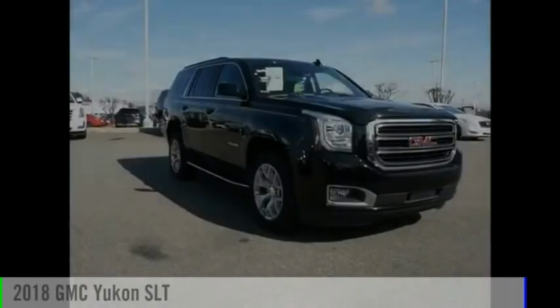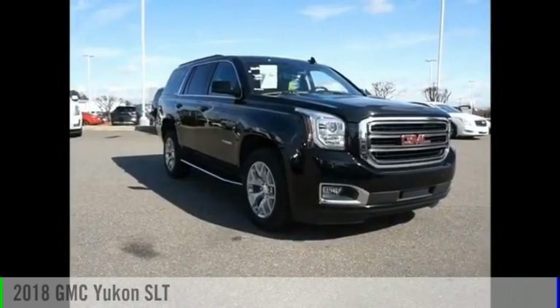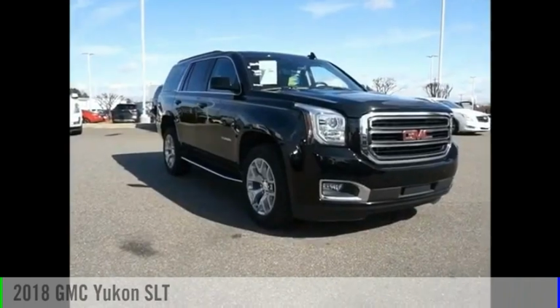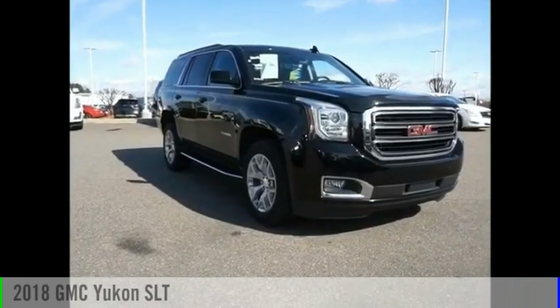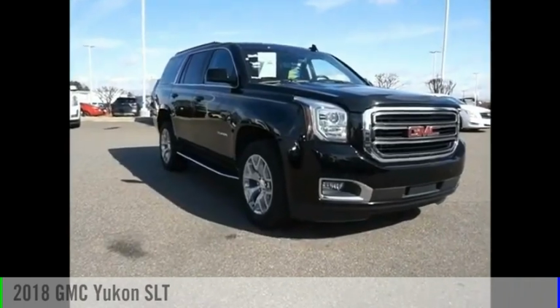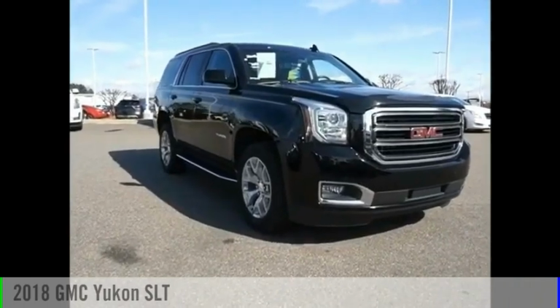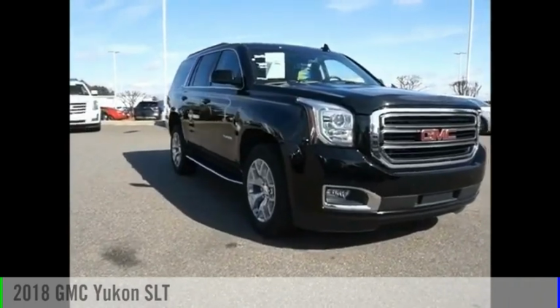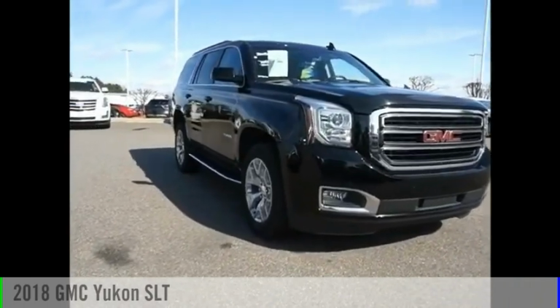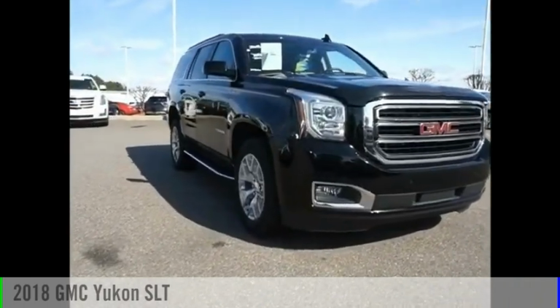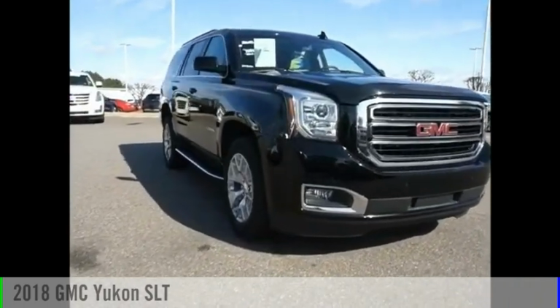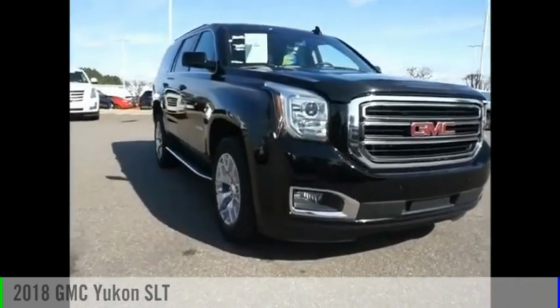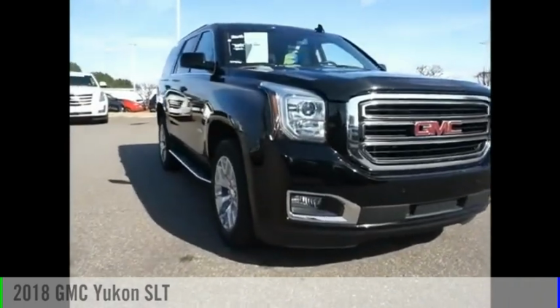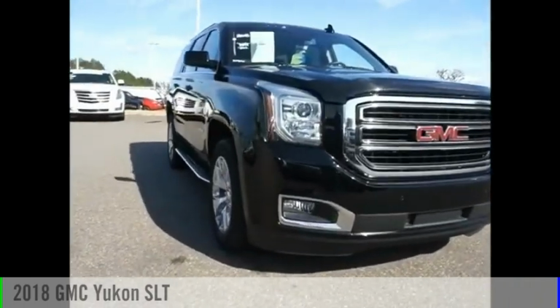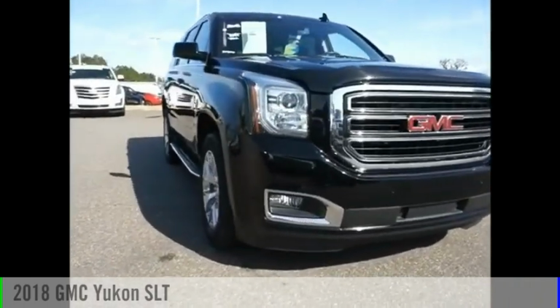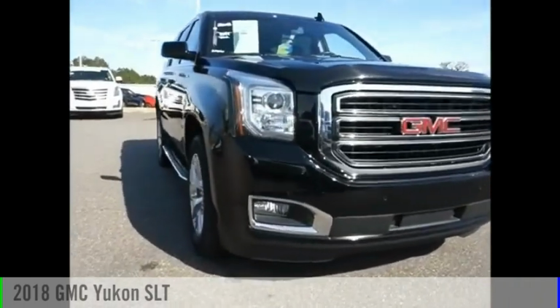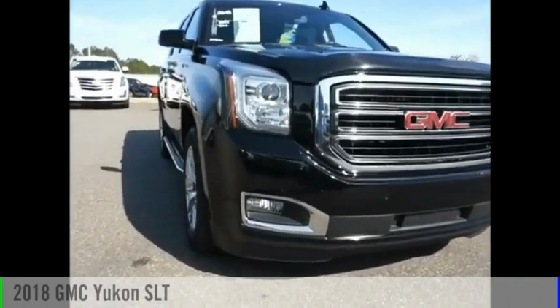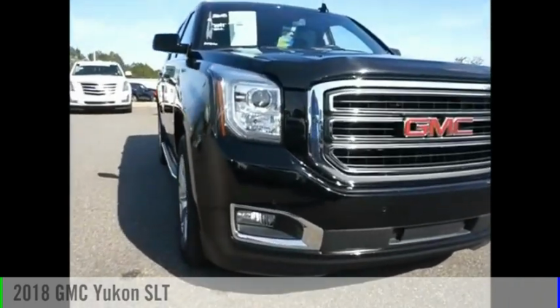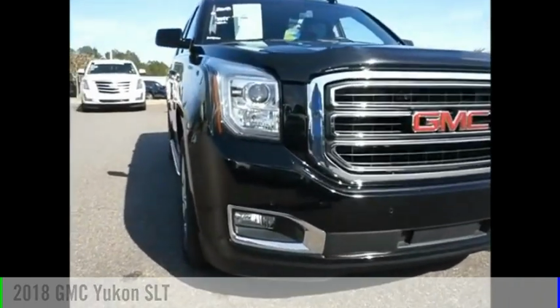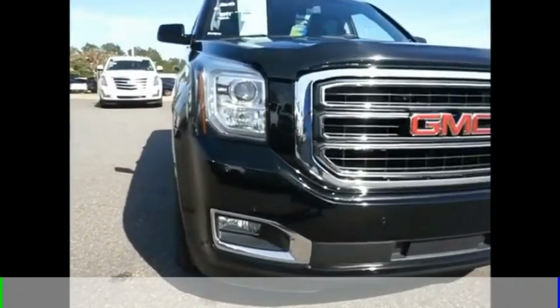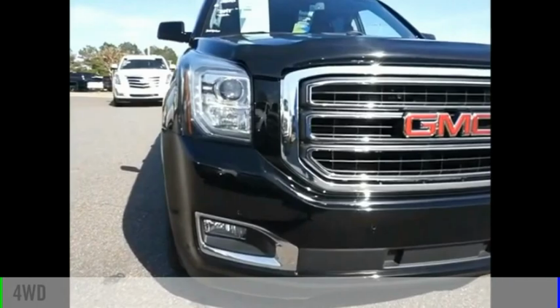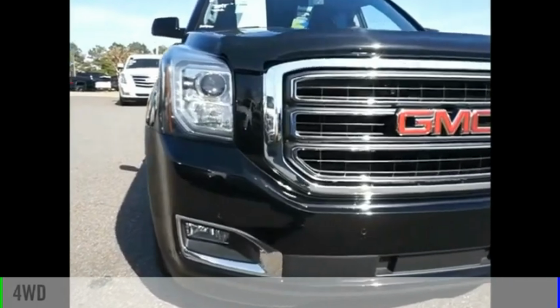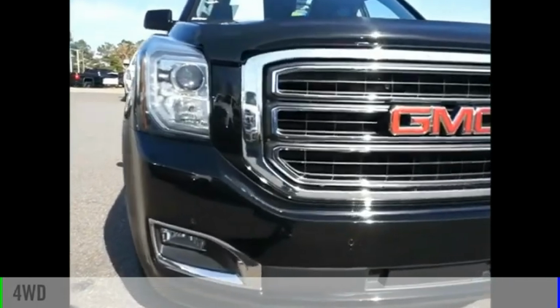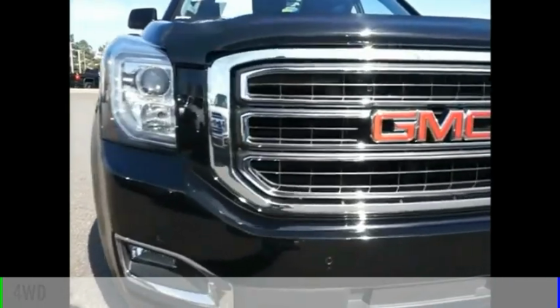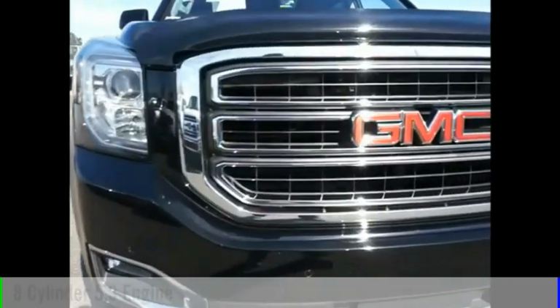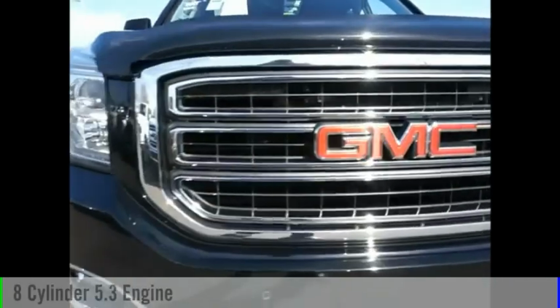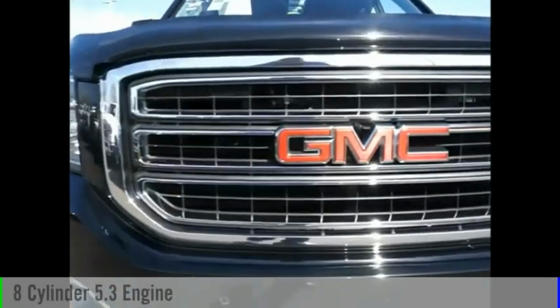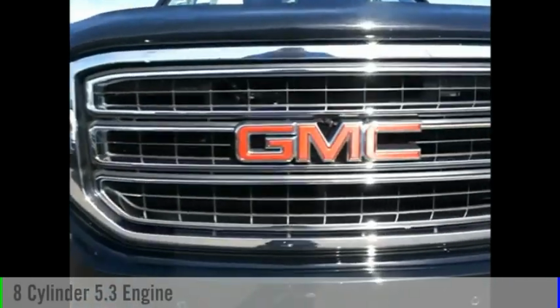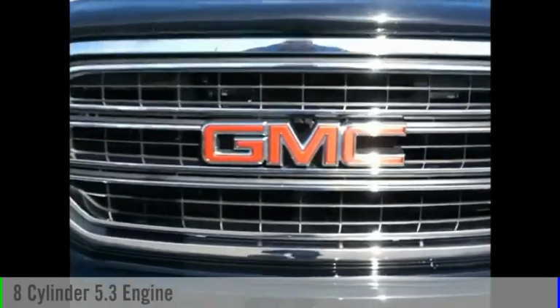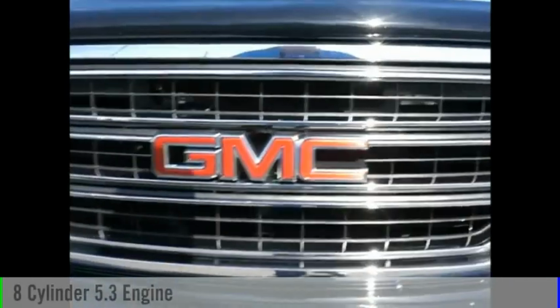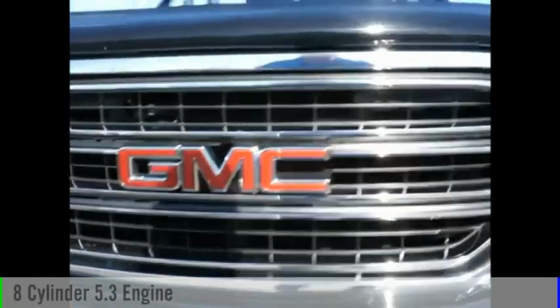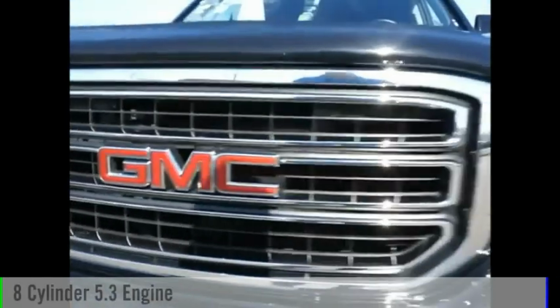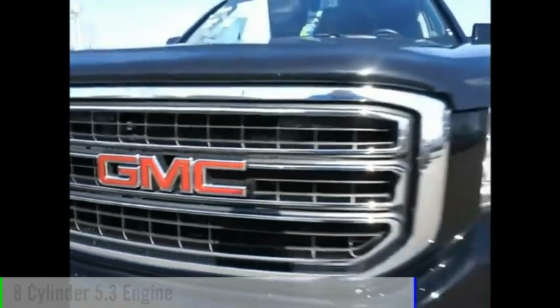Take a ride in the 2018 Yukon. This vehicle is powered by a four-wheel drive, eight-cylinder, 5.3-liter engine.